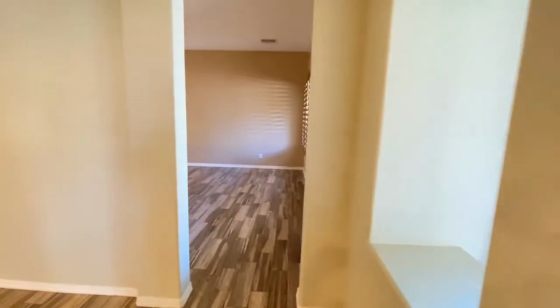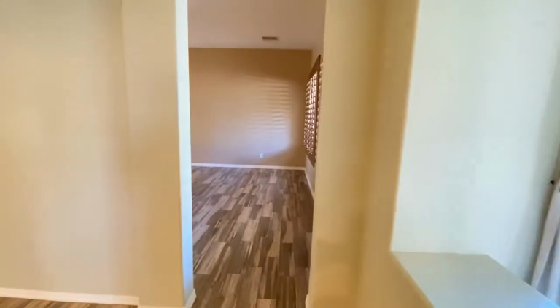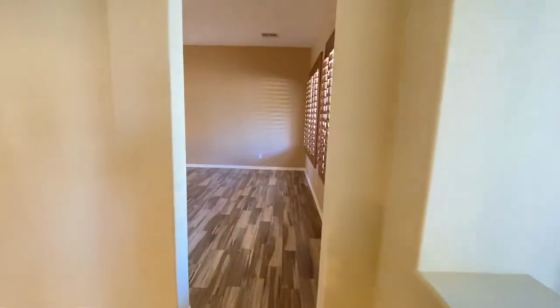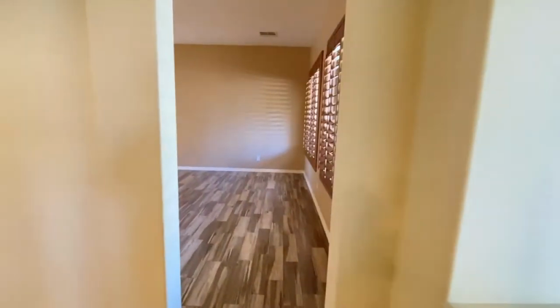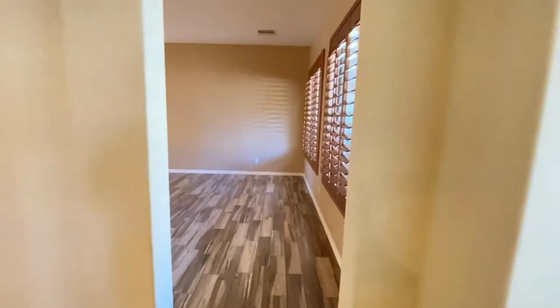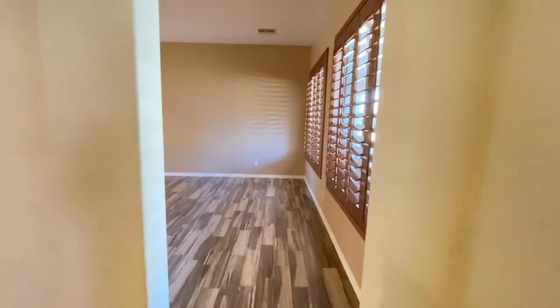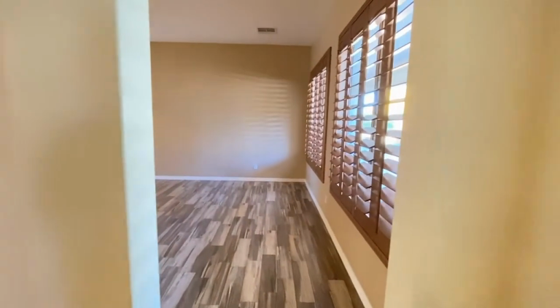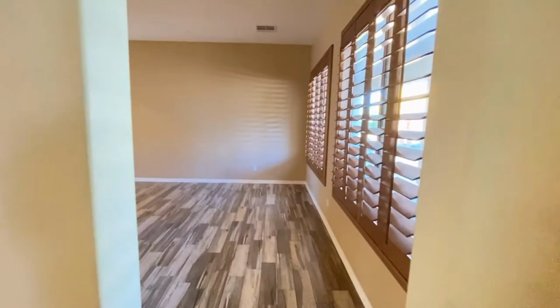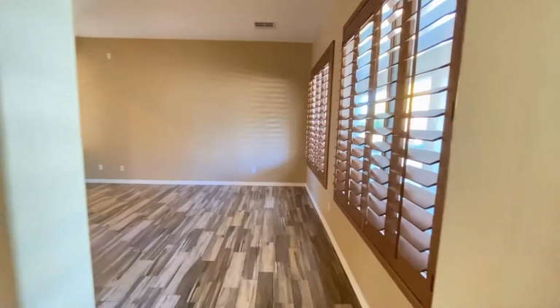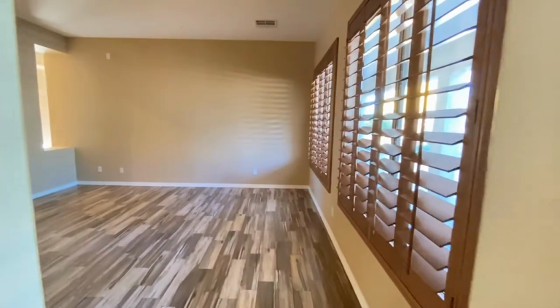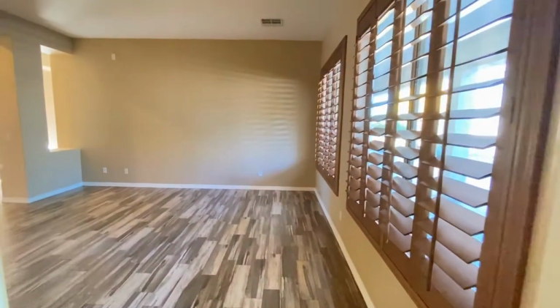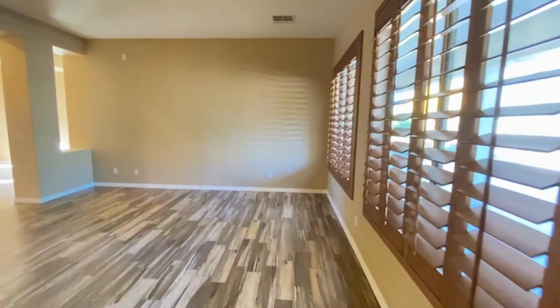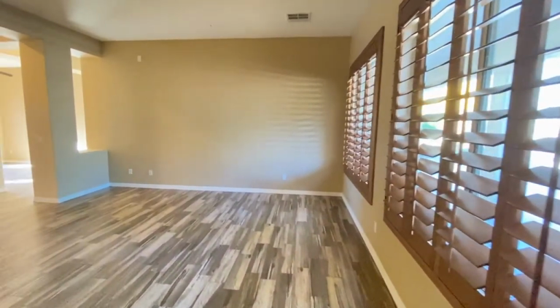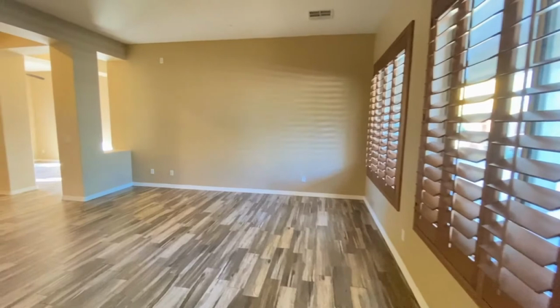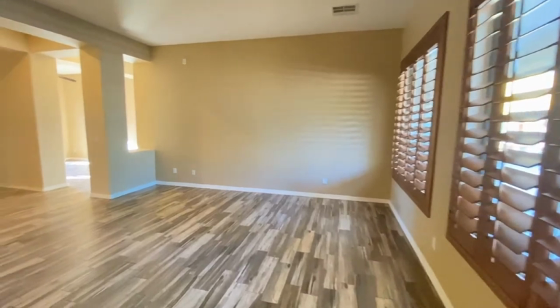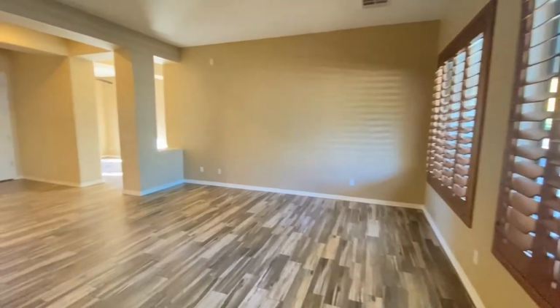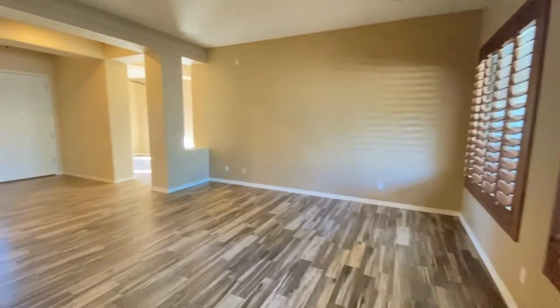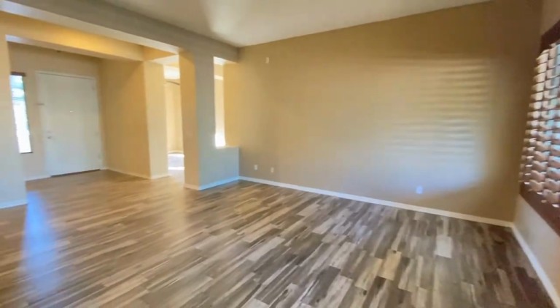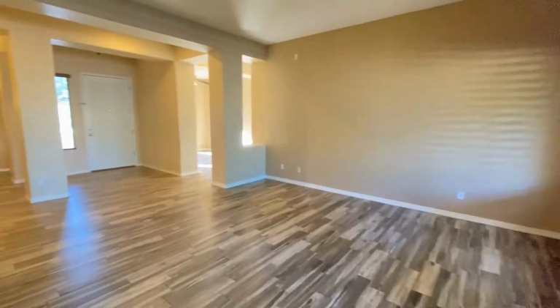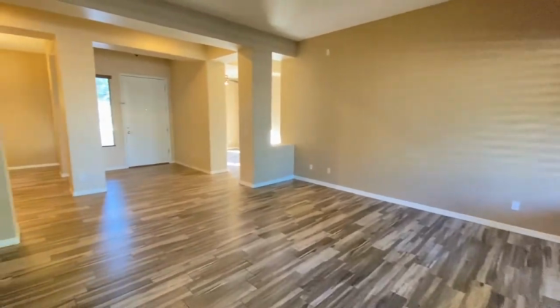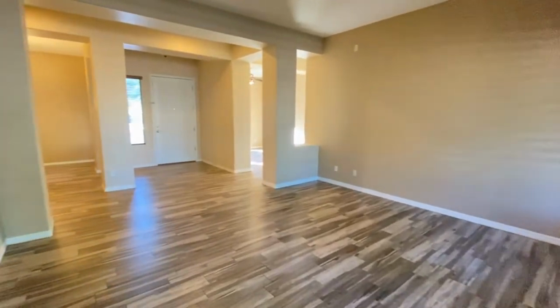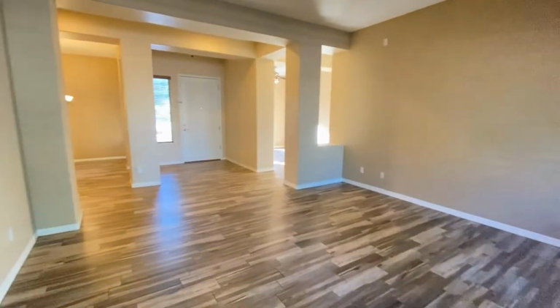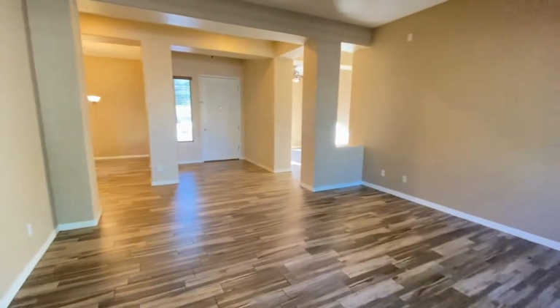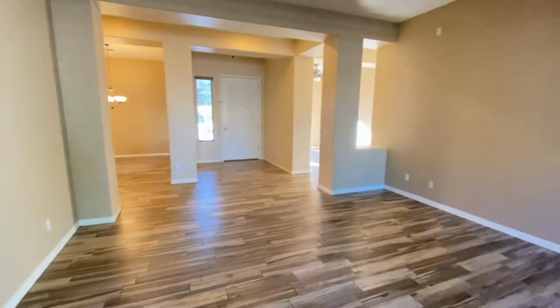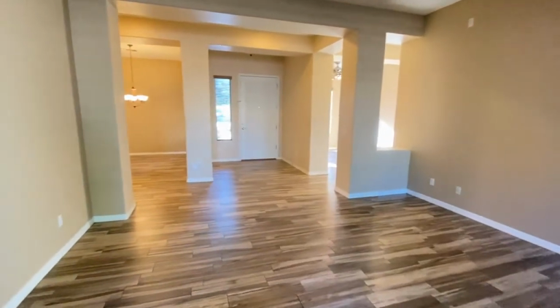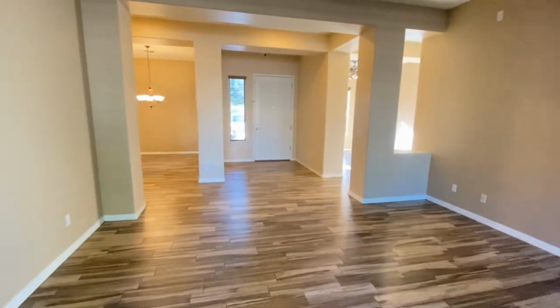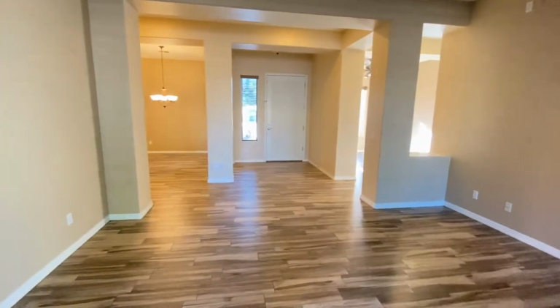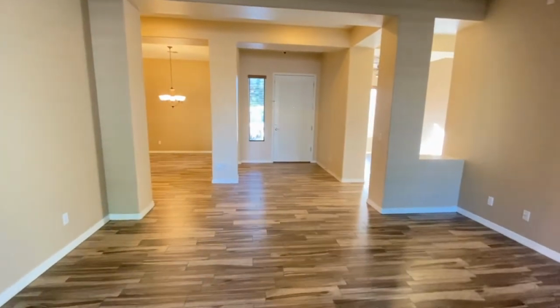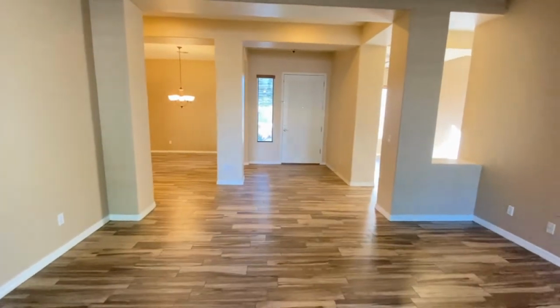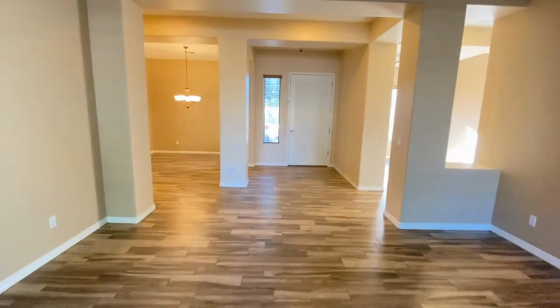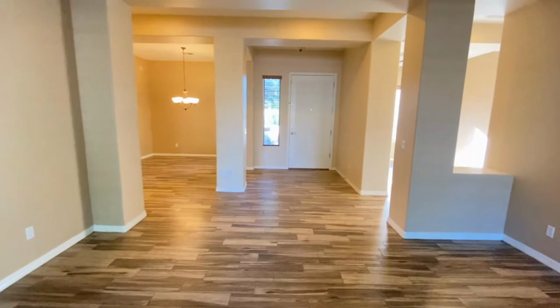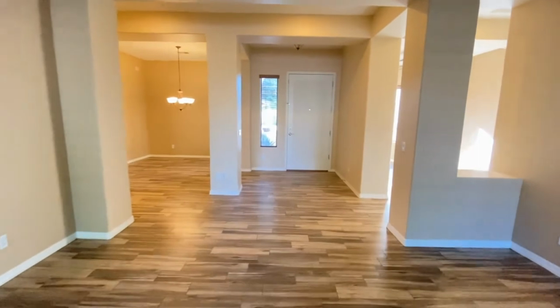And into the formal dining room, off of the entryway. More beautiful wooden shutters. Great tile.